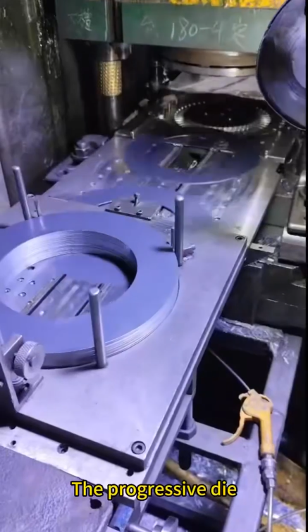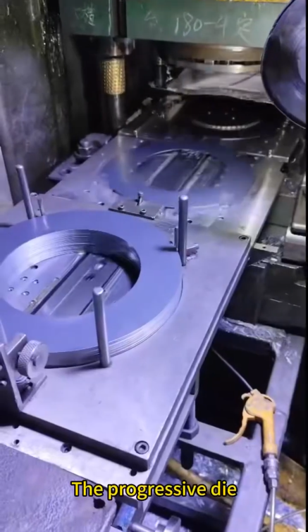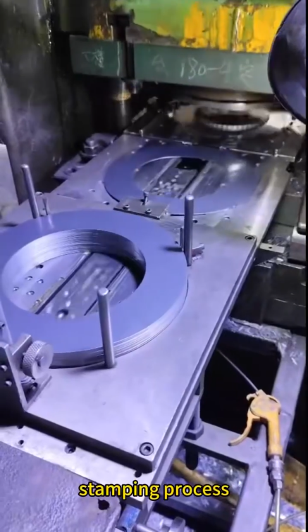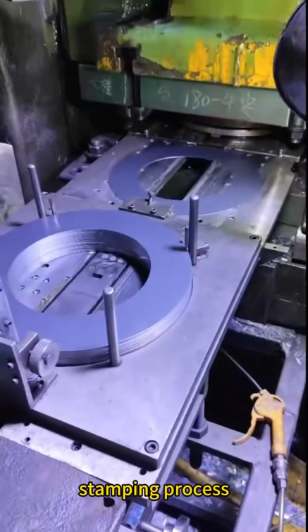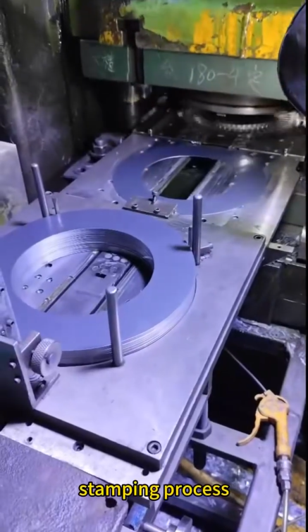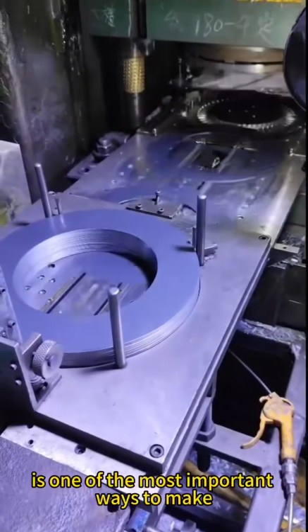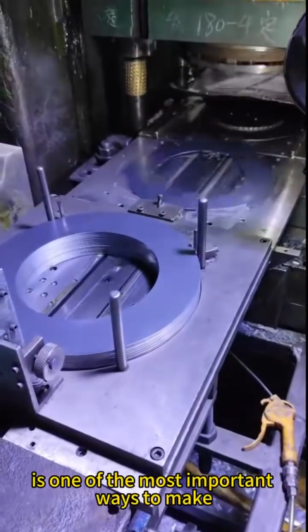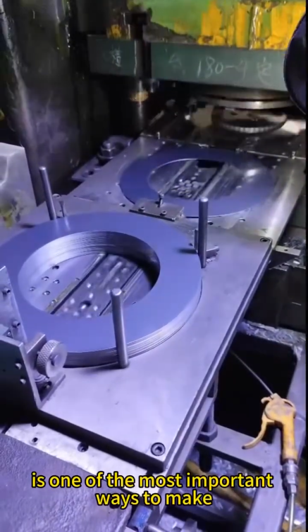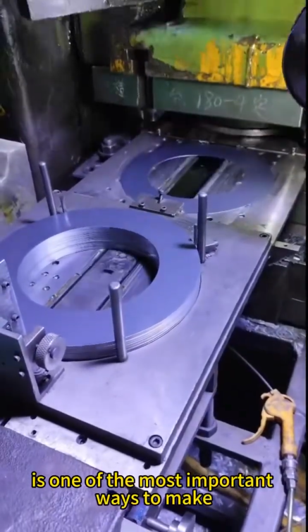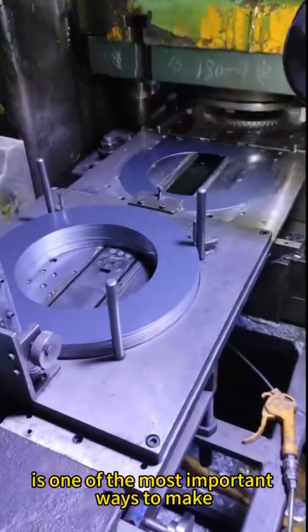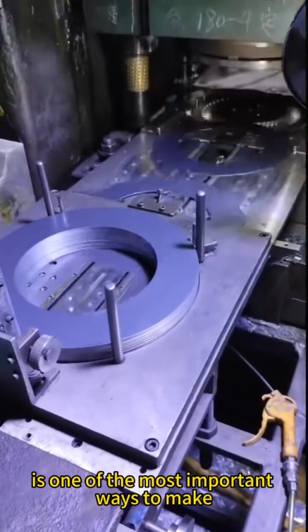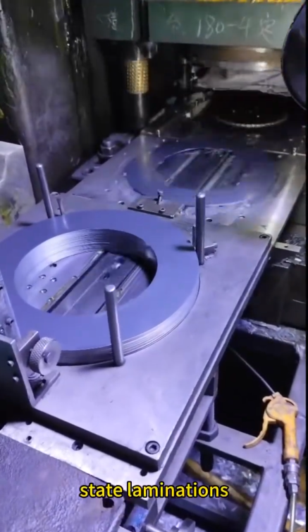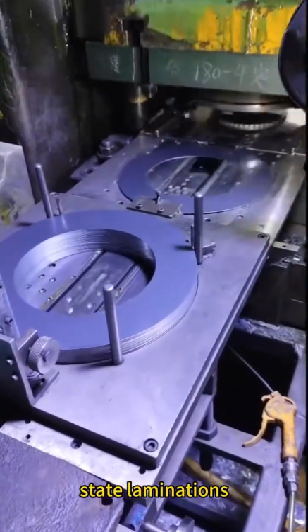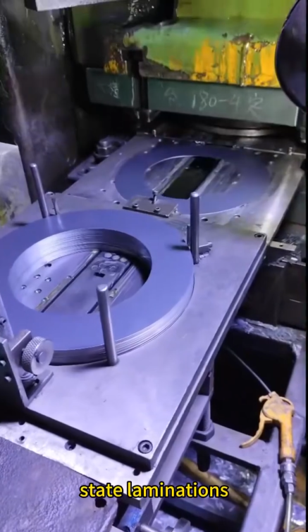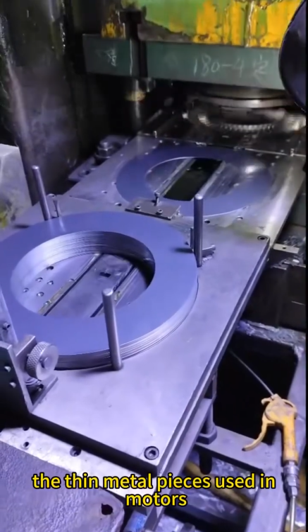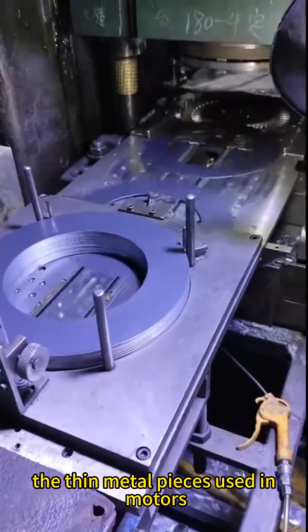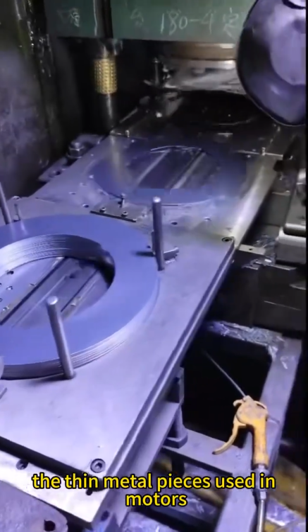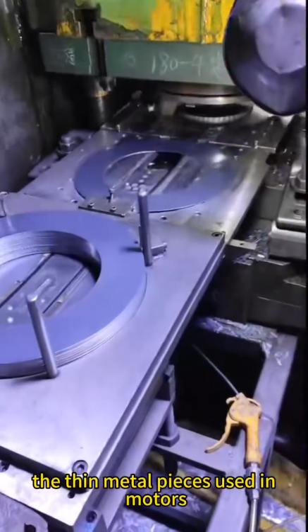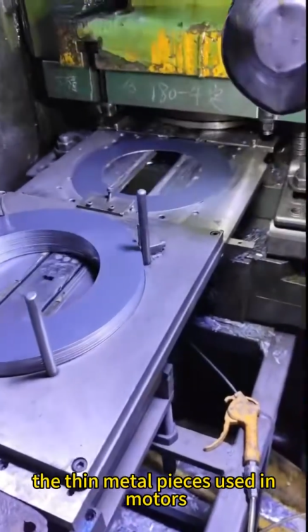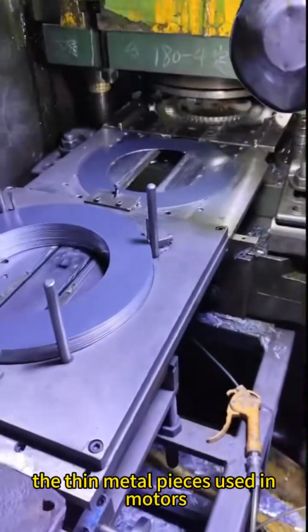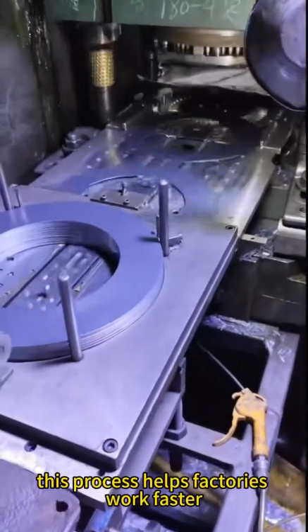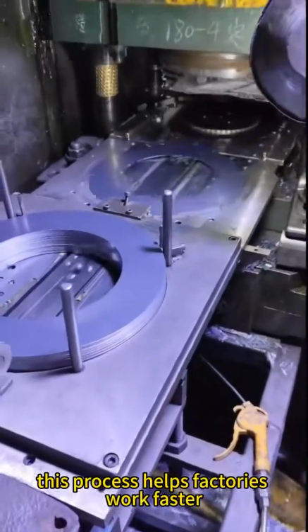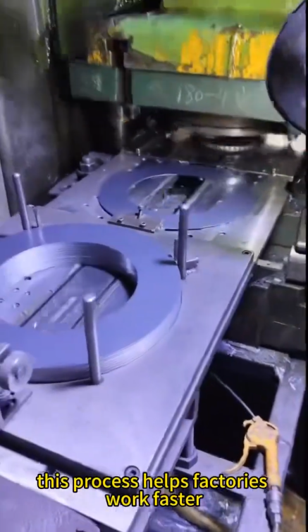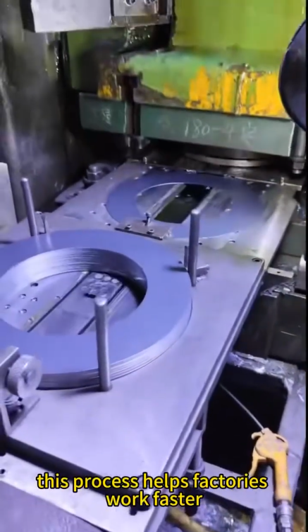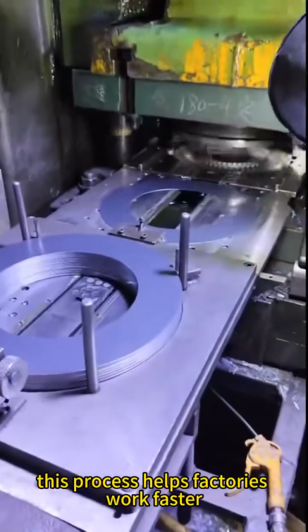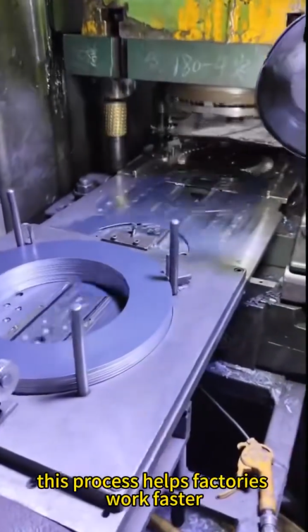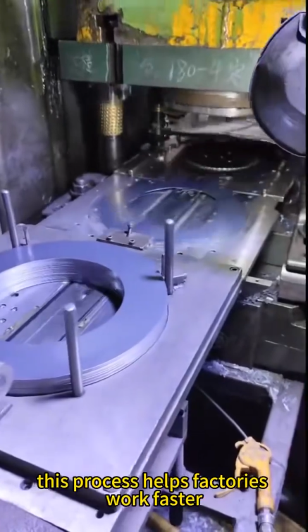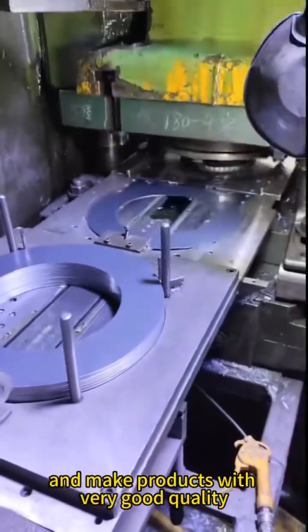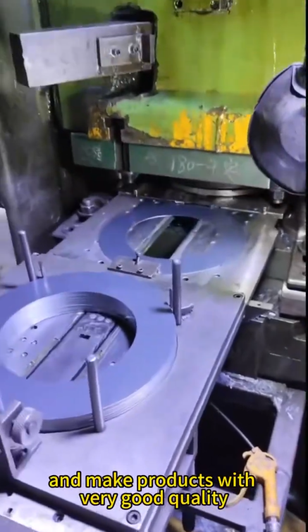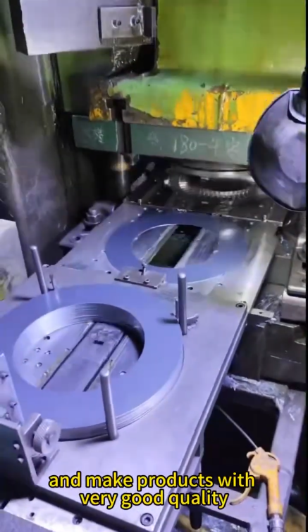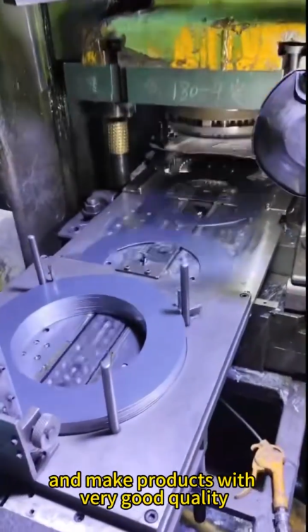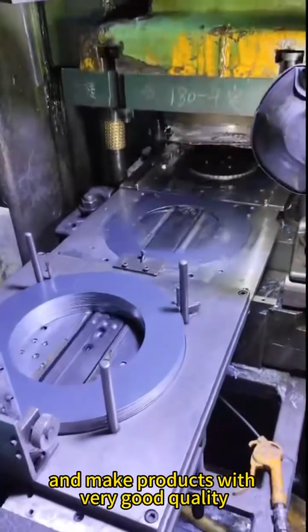The progressive die stamping process is one of the most important ways to make stator laminations, the thin metal pieces used in motors. This process helps factories work faster and make products with very good quality.